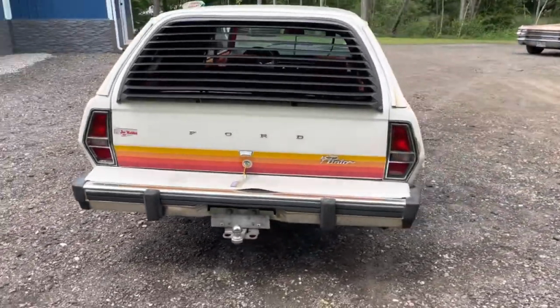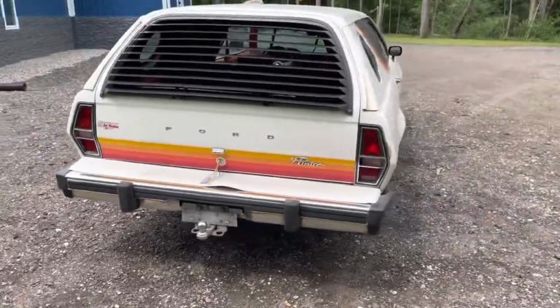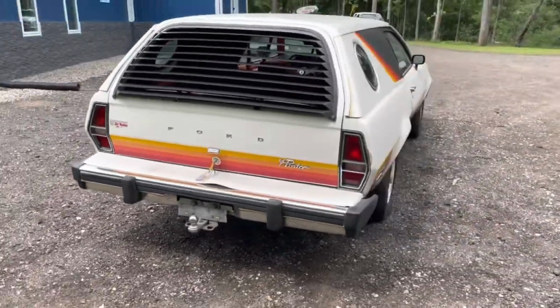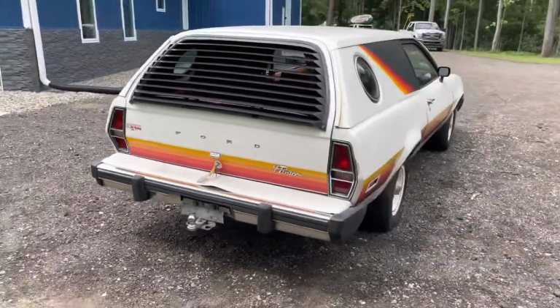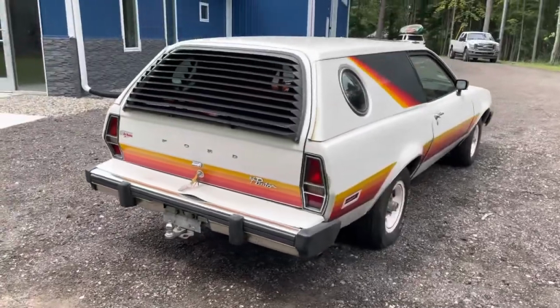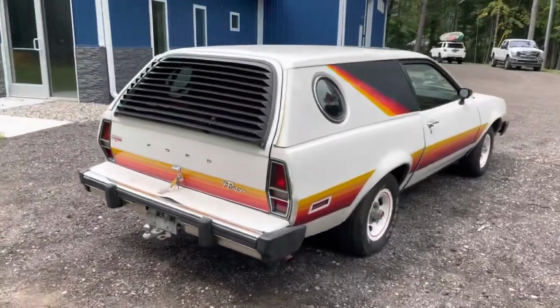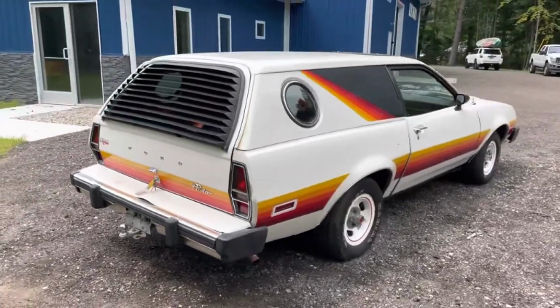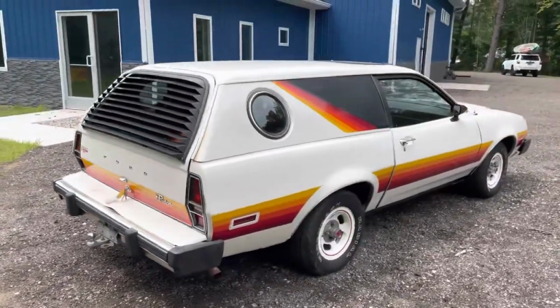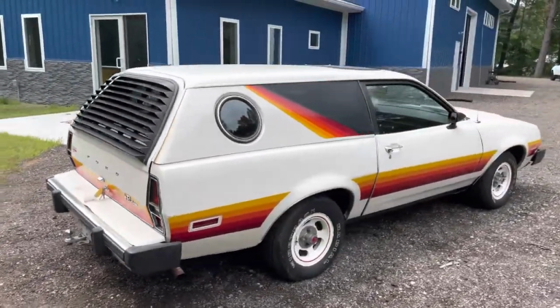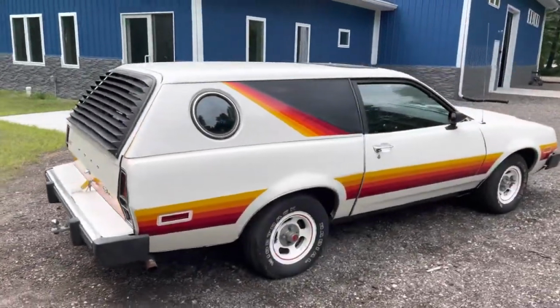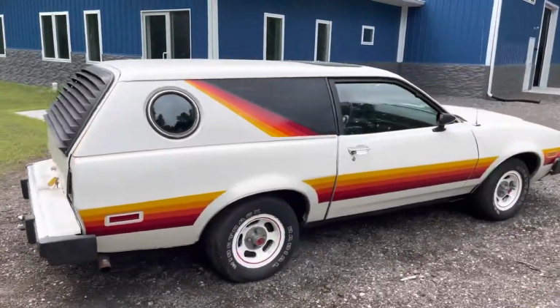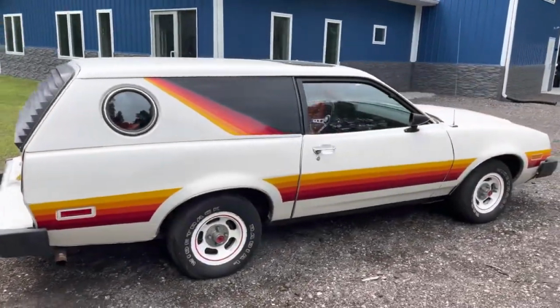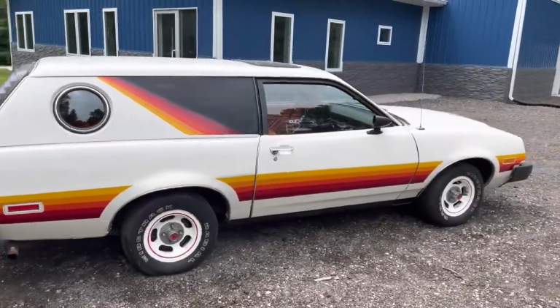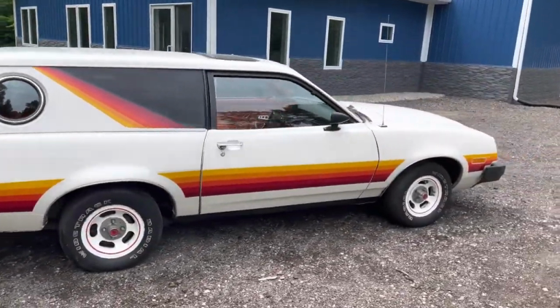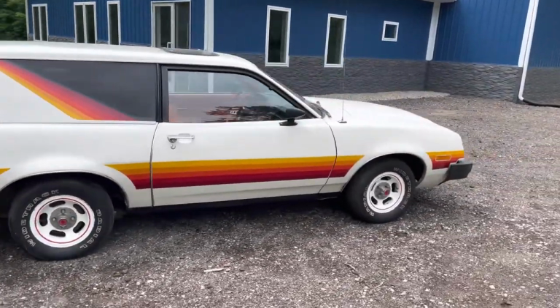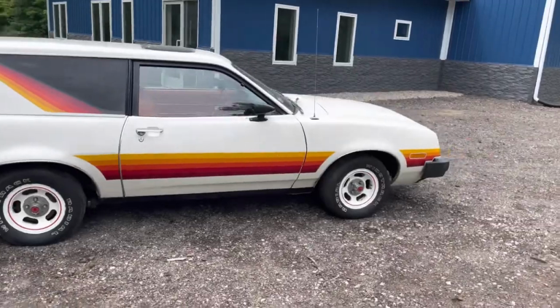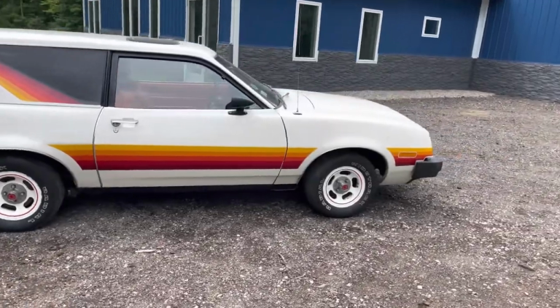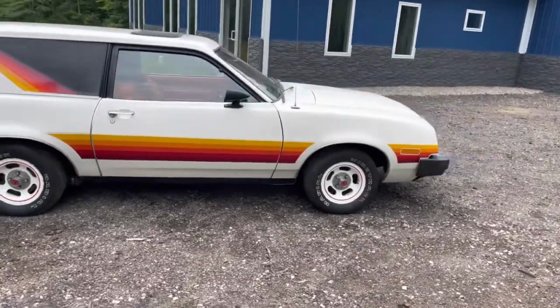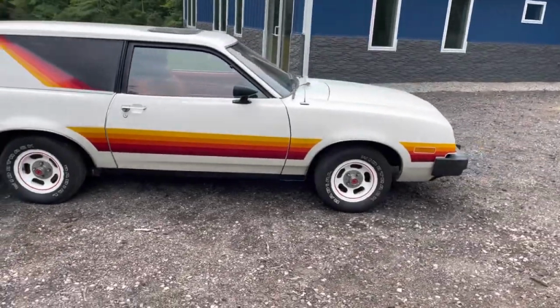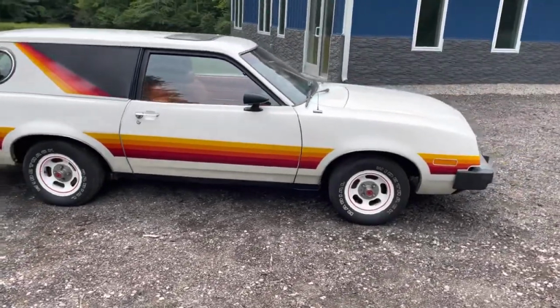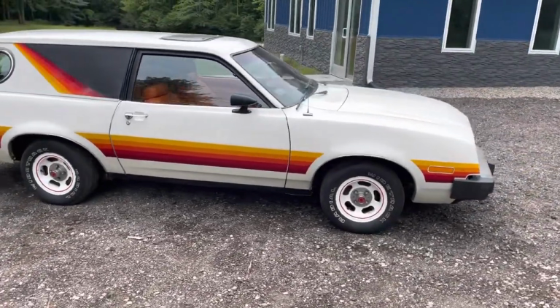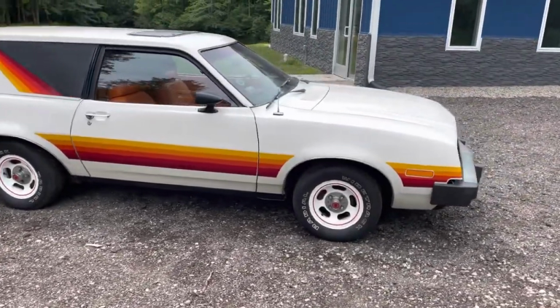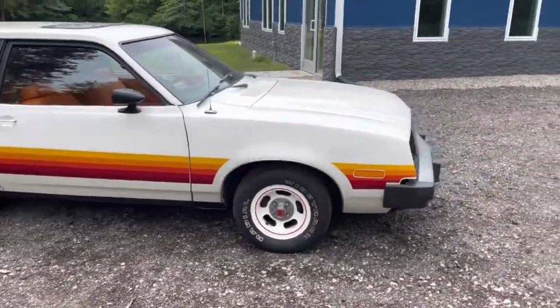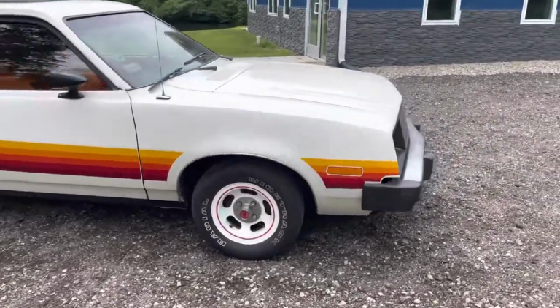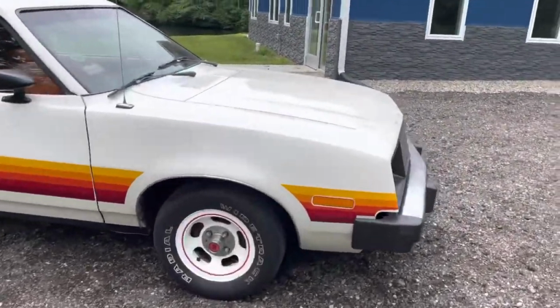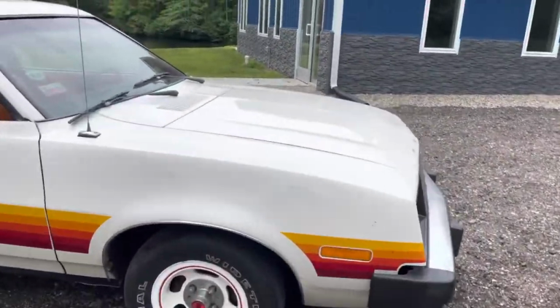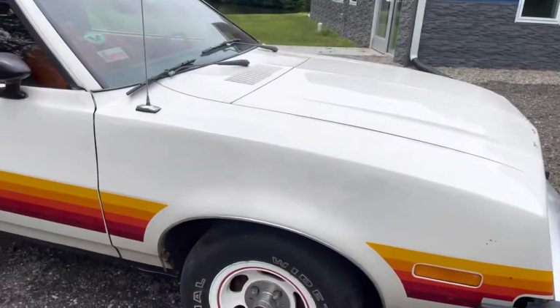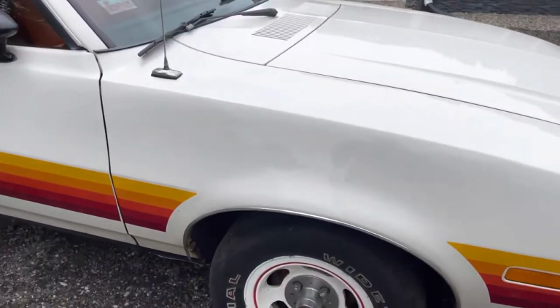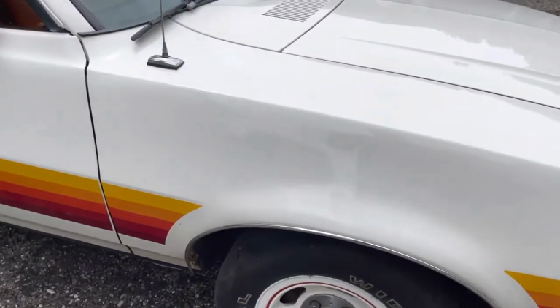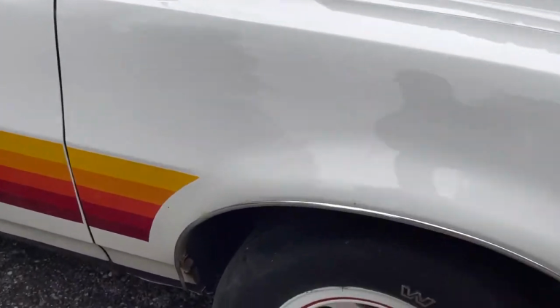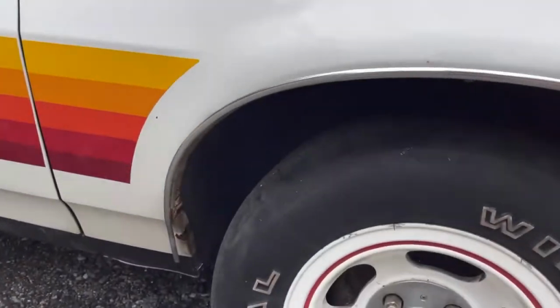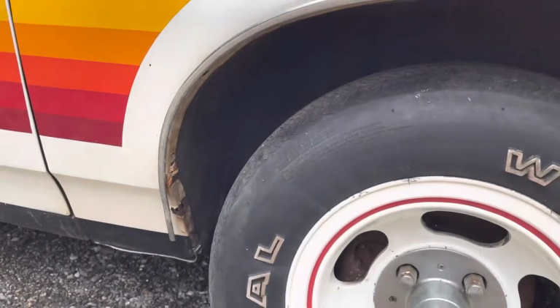This car is pretty well loaded up with options: the rear louvers, obviously the decal kit. This is the Cruiser Wagon — it's got the upgraded interior and it is a four-speed manual. We're just going to take you through here.